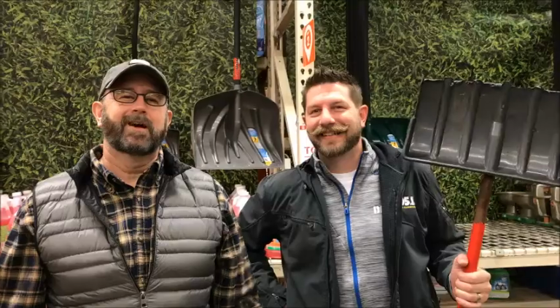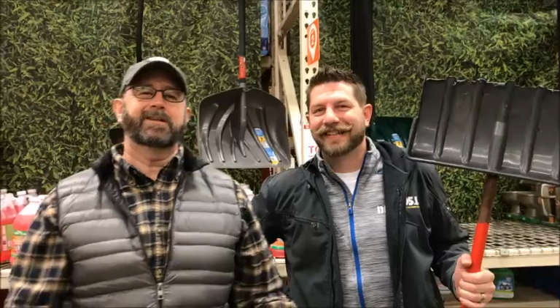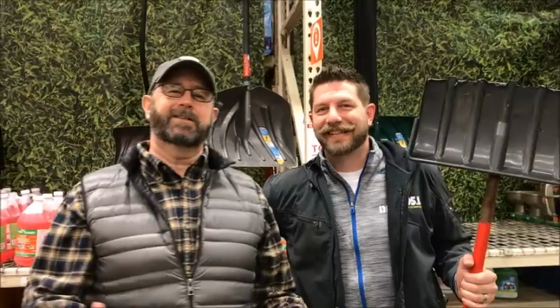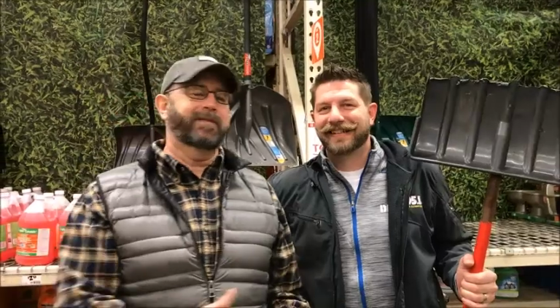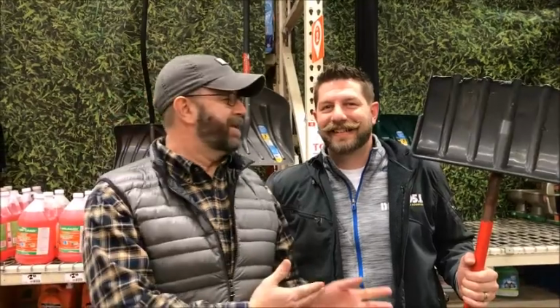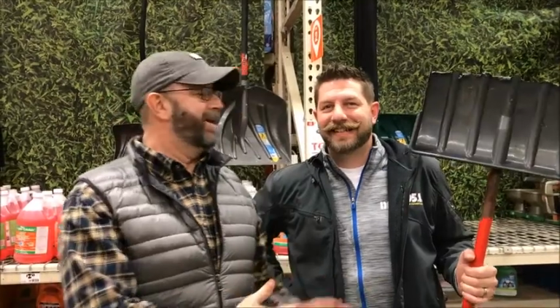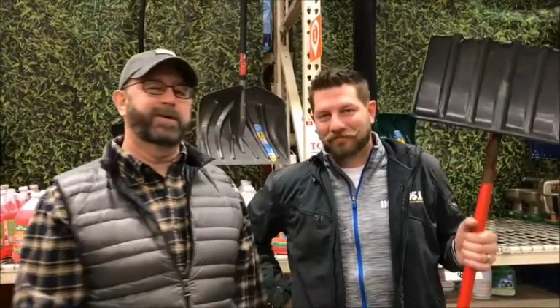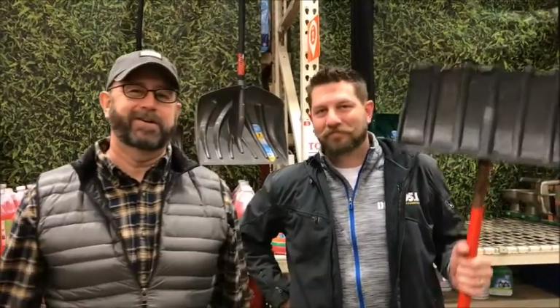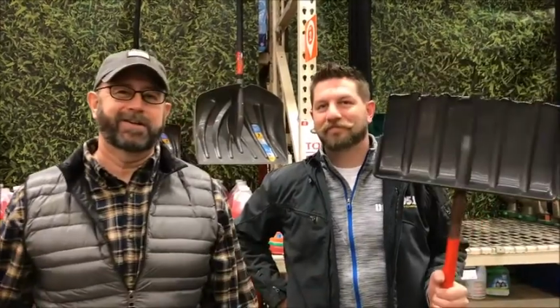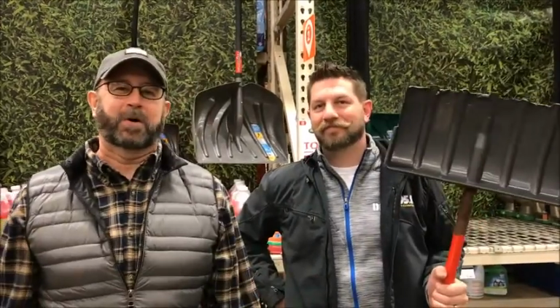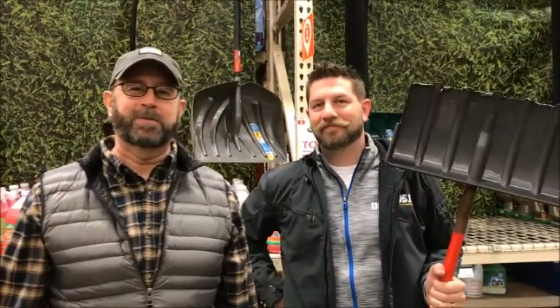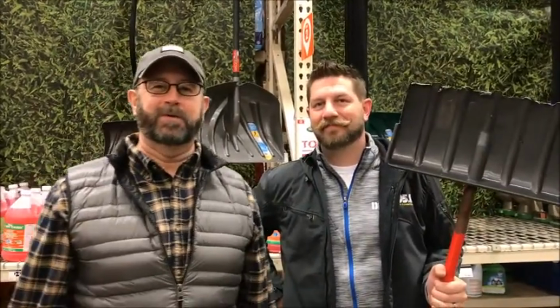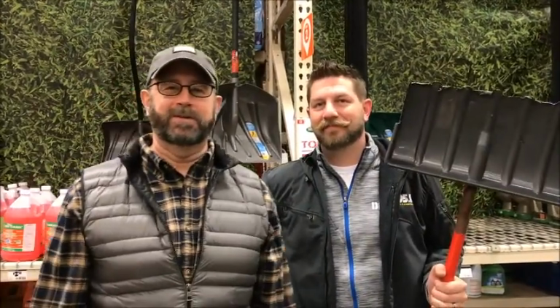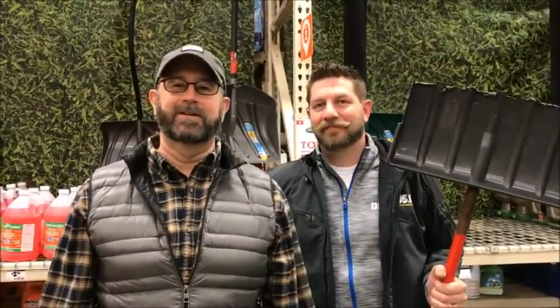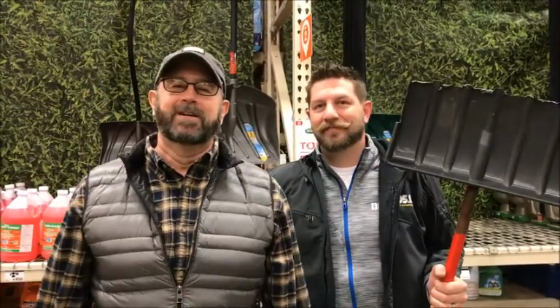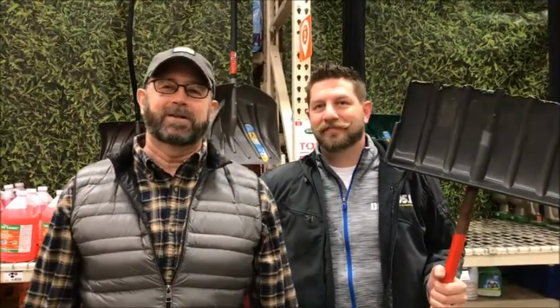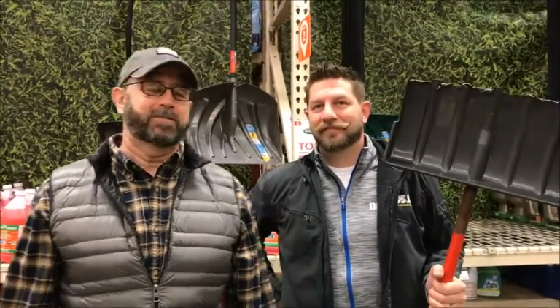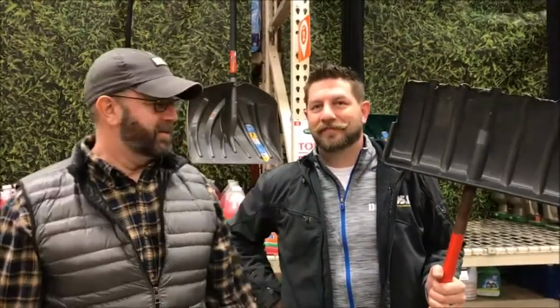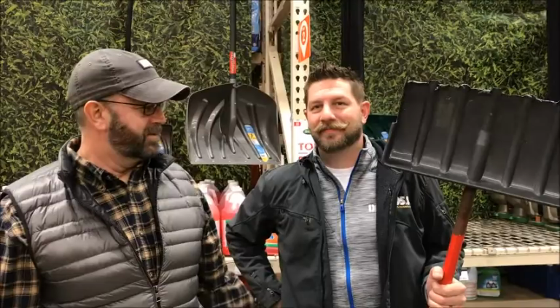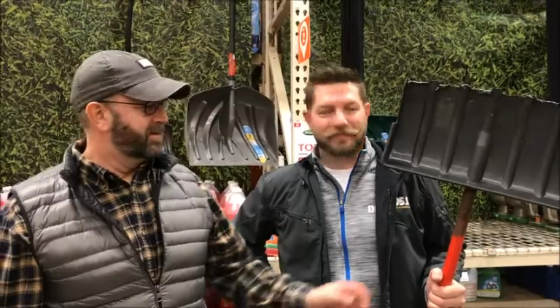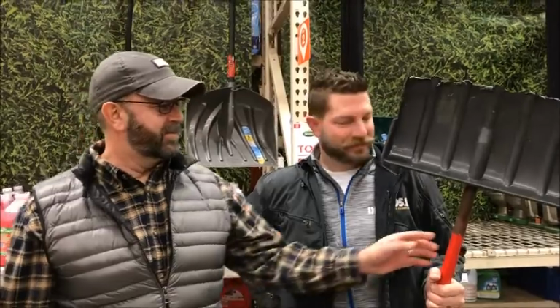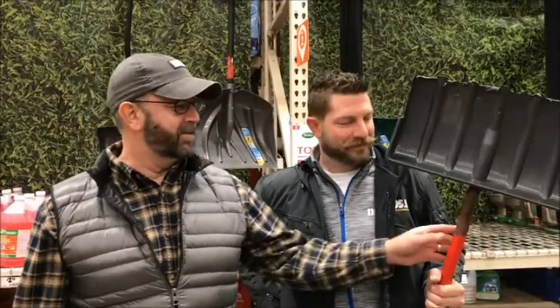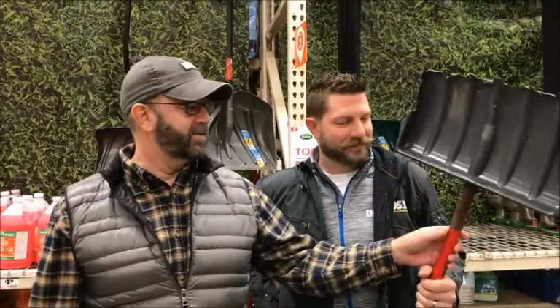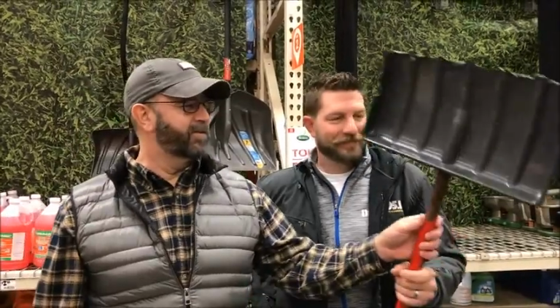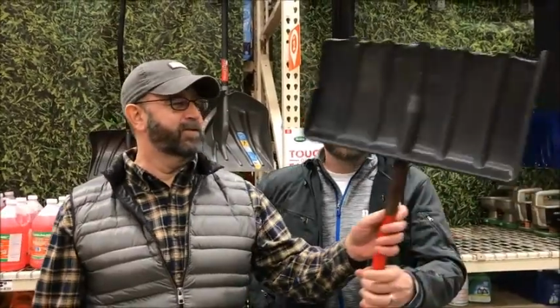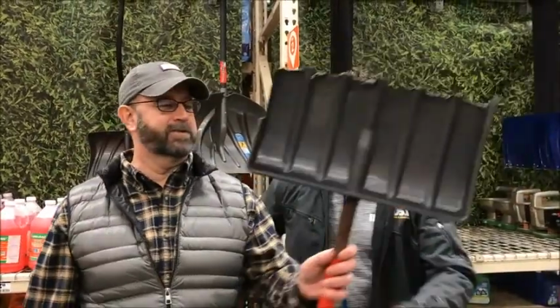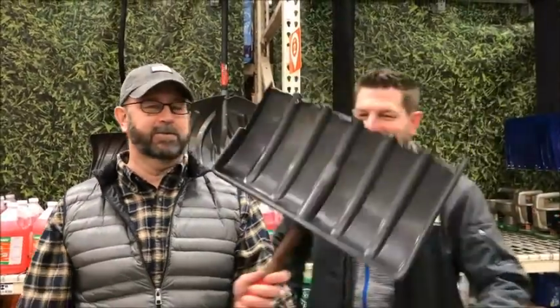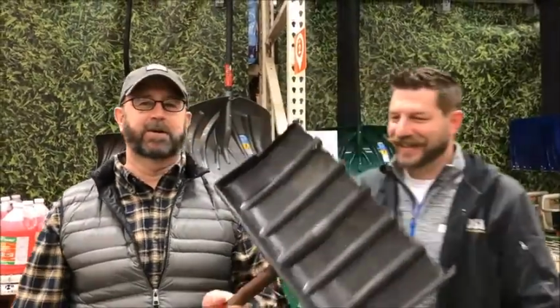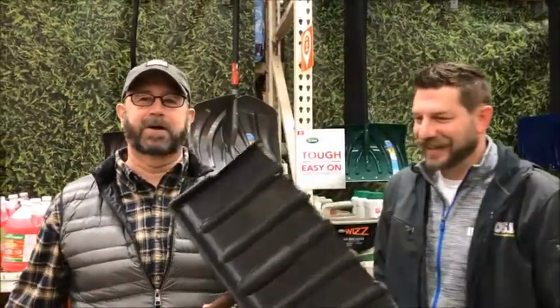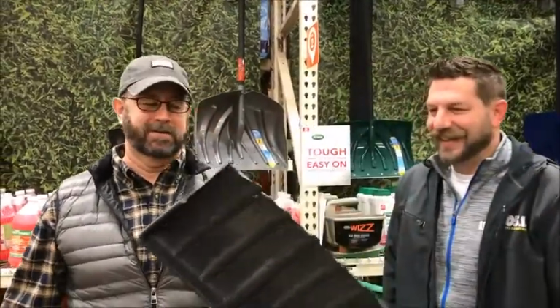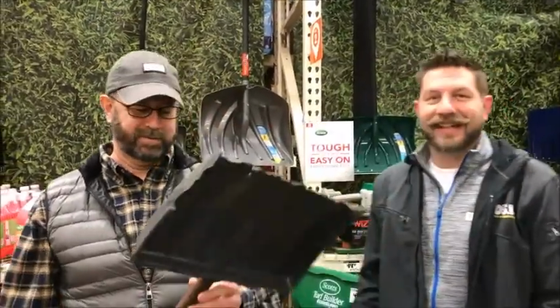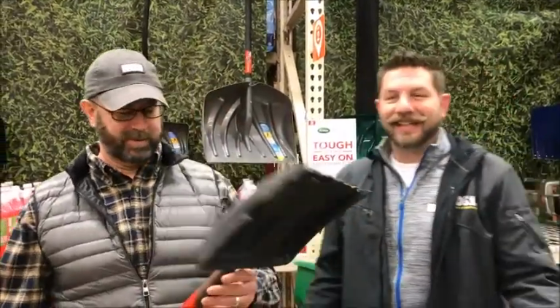All right, it's Dave and Stat, and we're here at the Home Depot in Crescent Springs. And here it is — the shovel in question that we talked about this morning.